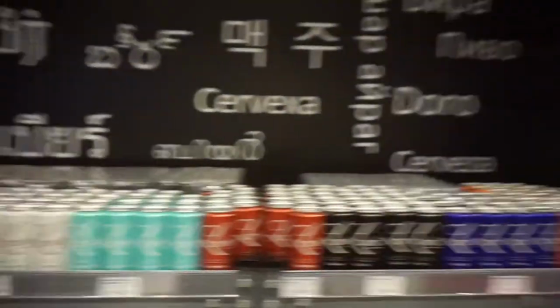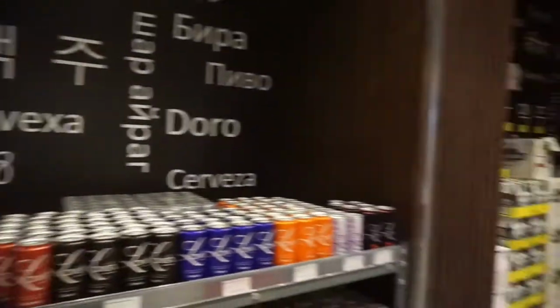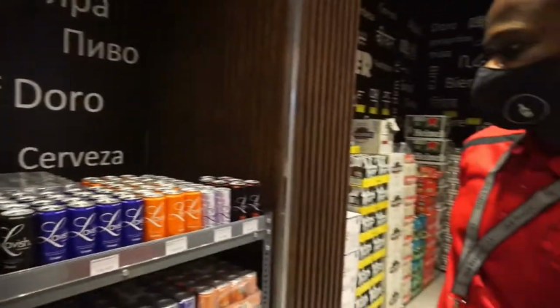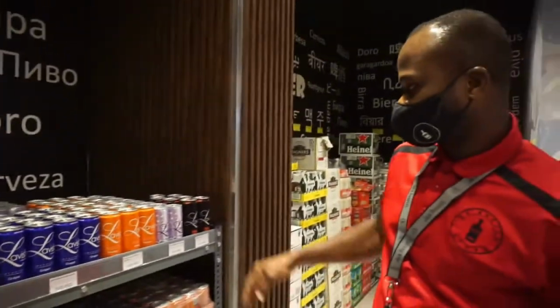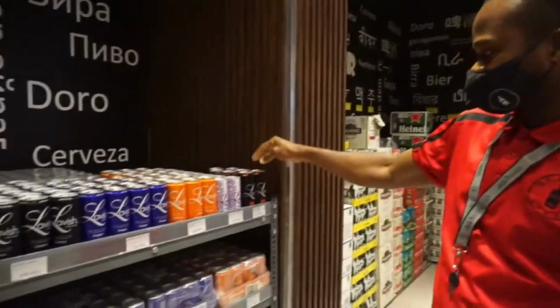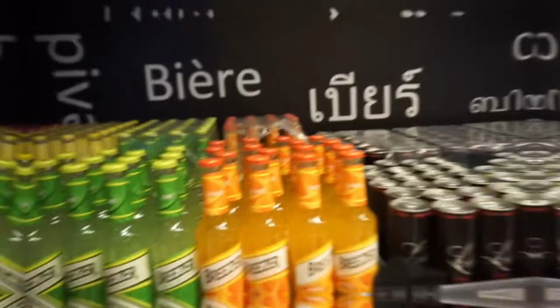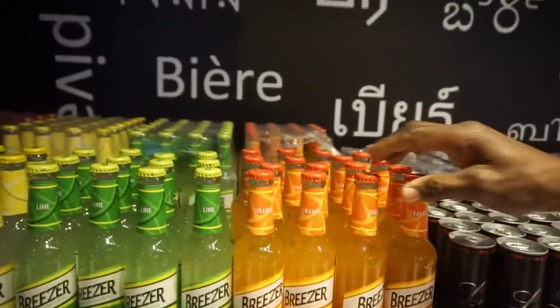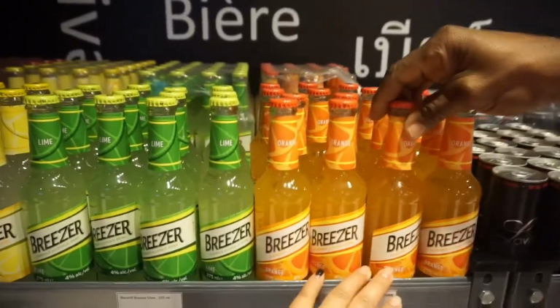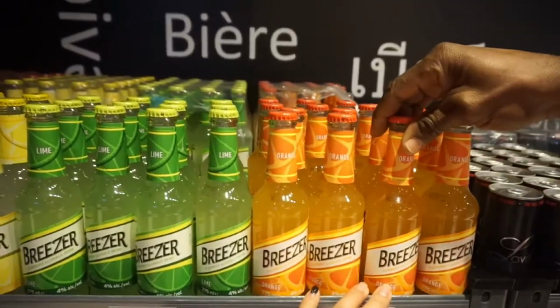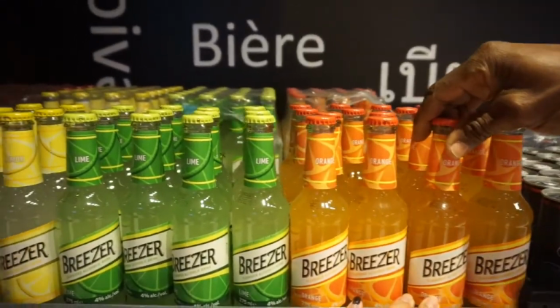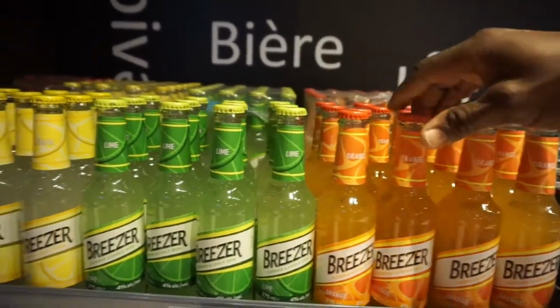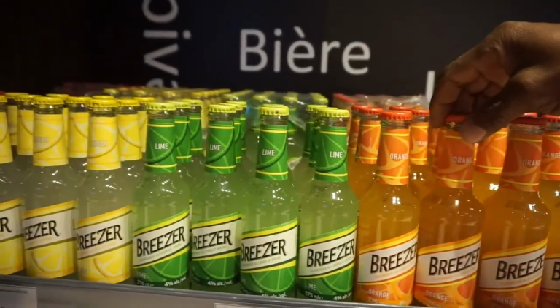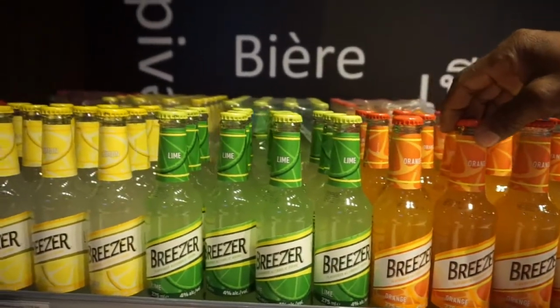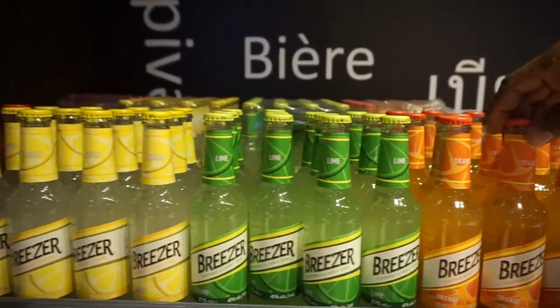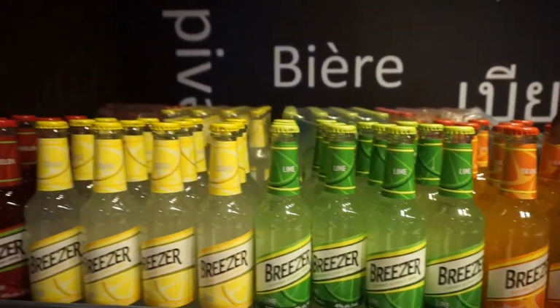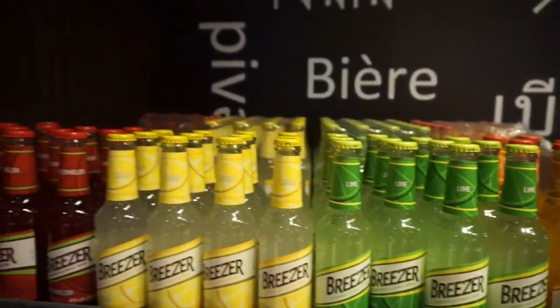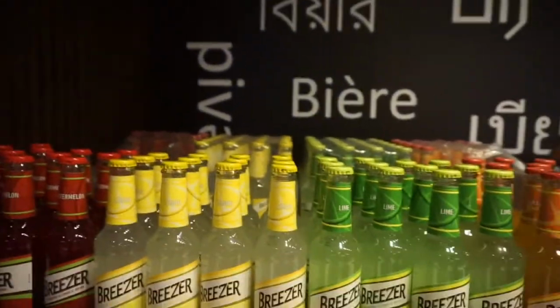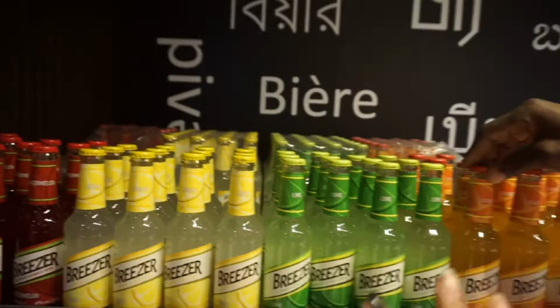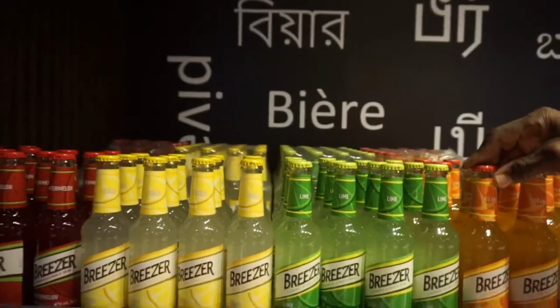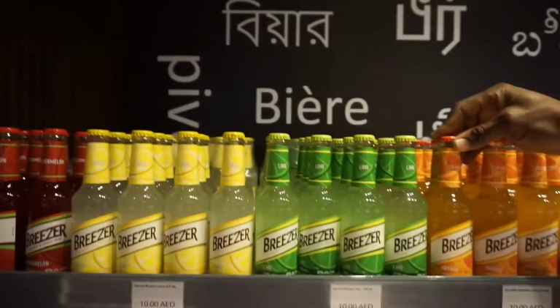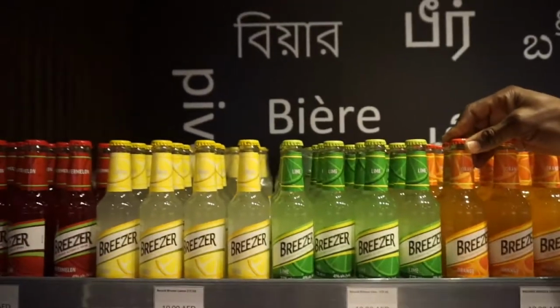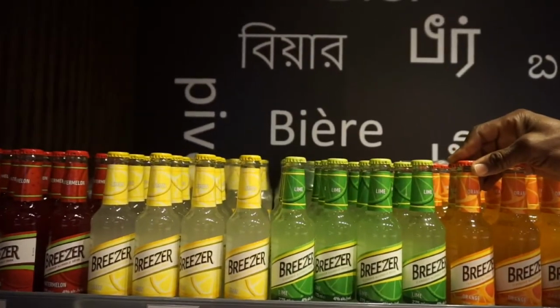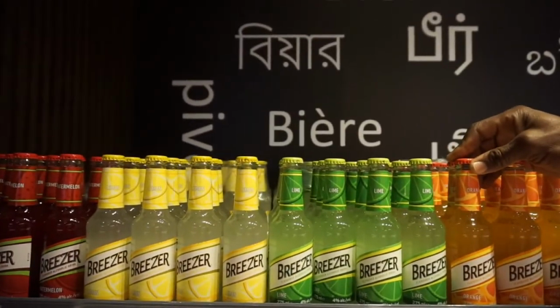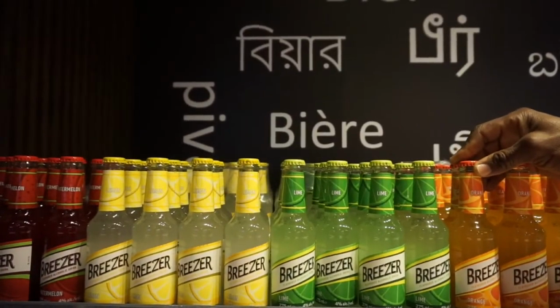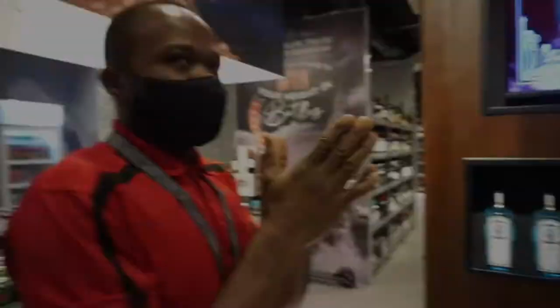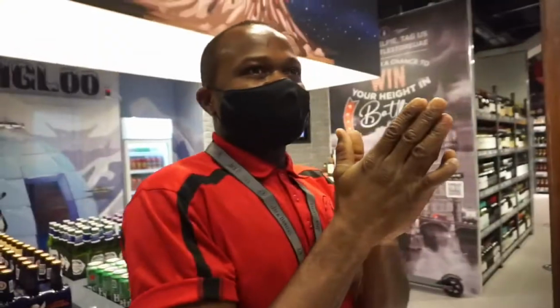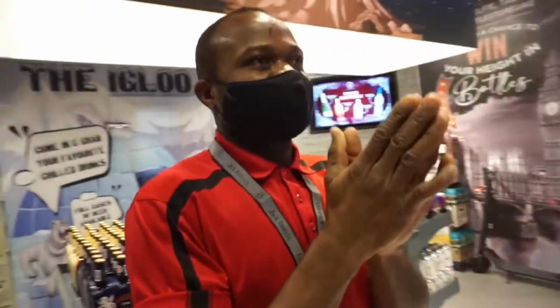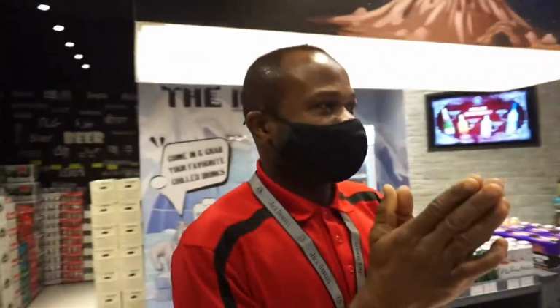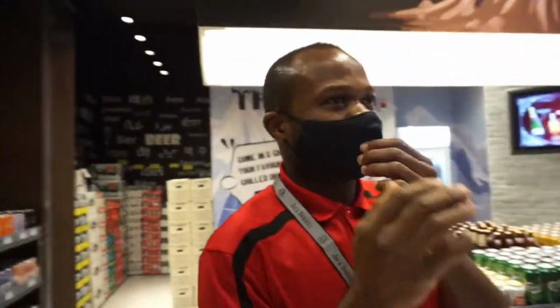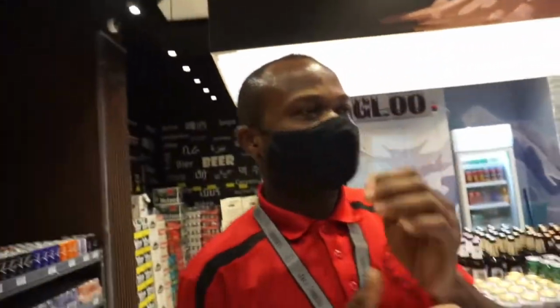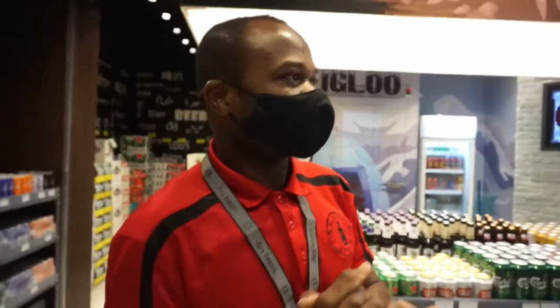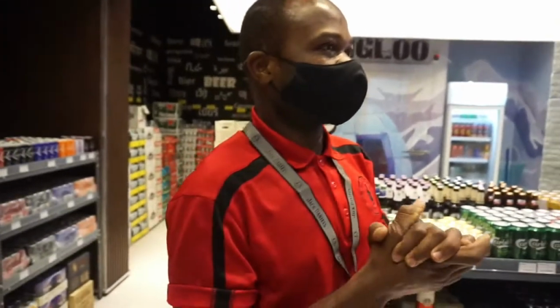They have 10 flavors. We have drinks, we have Budweiser — four different flavors. All kinds of drinks you need, this bottle store has it.